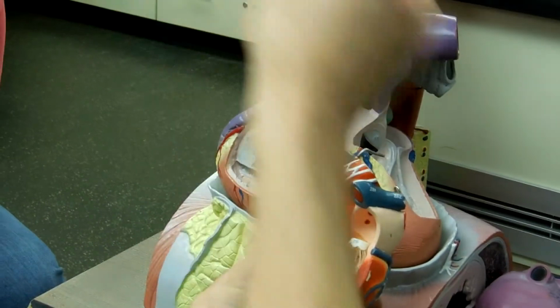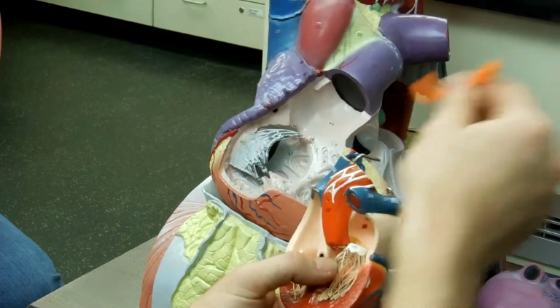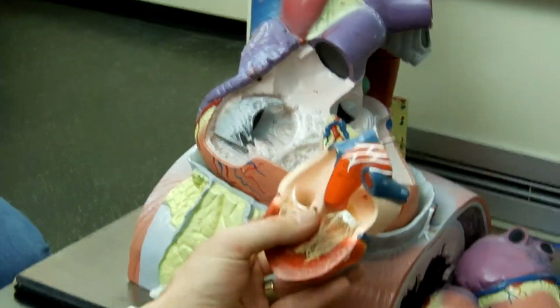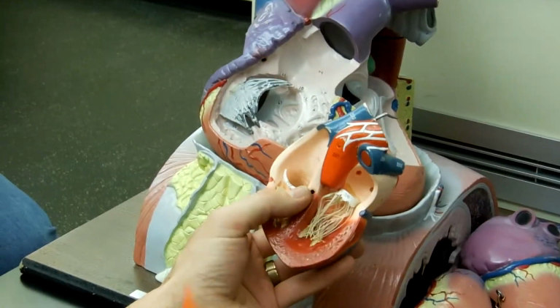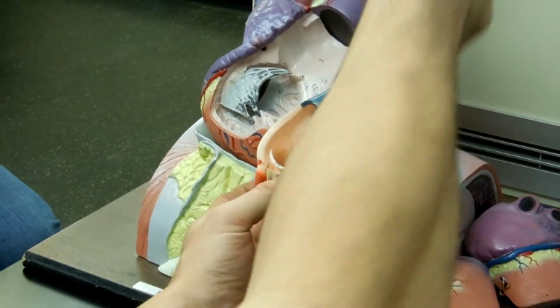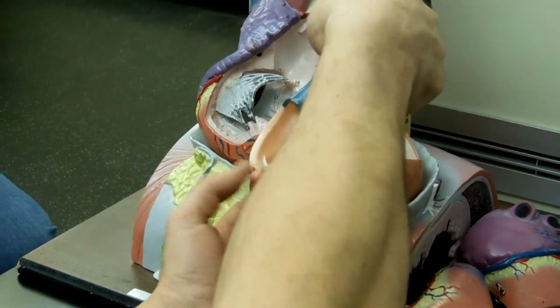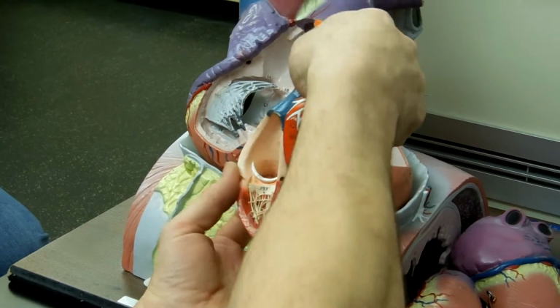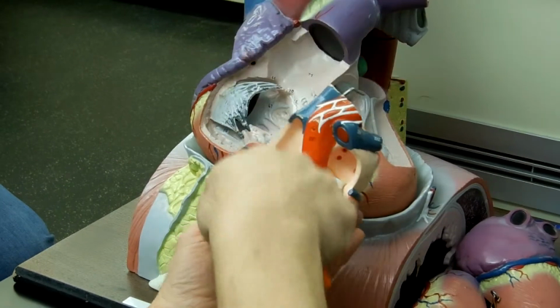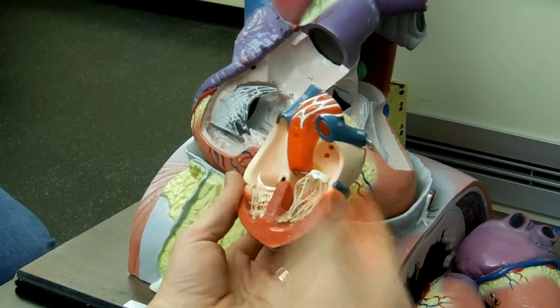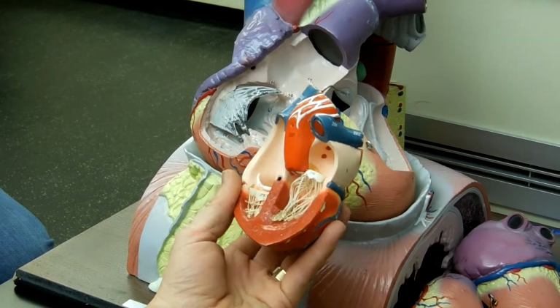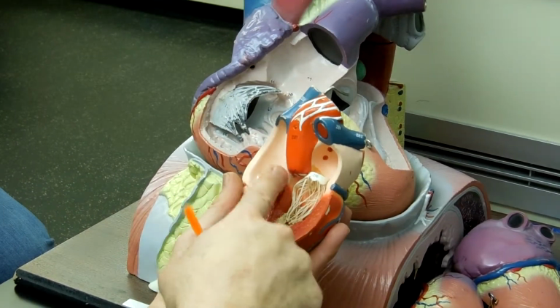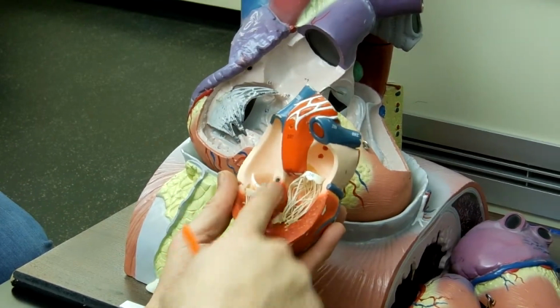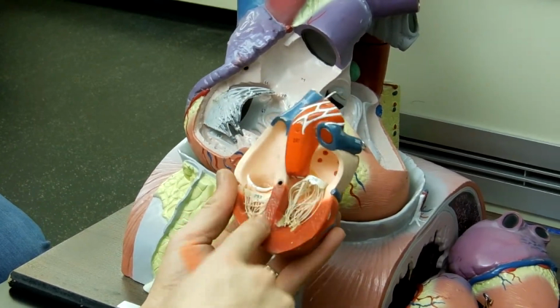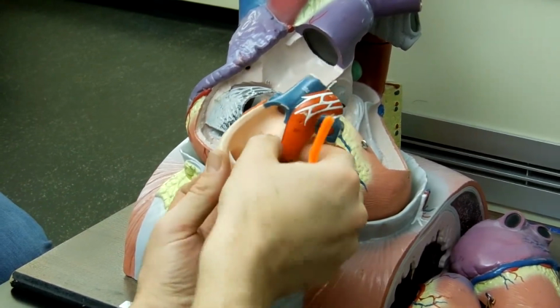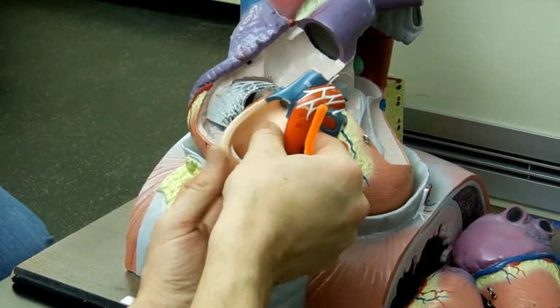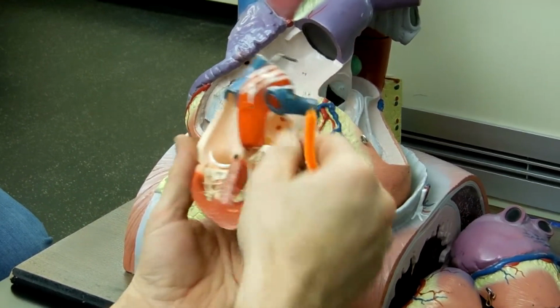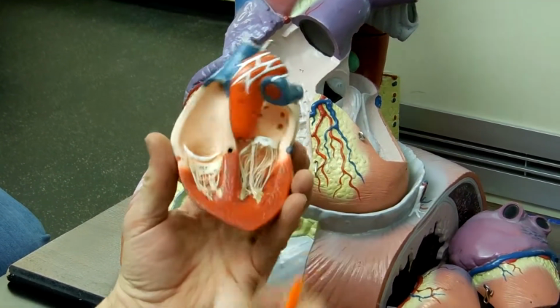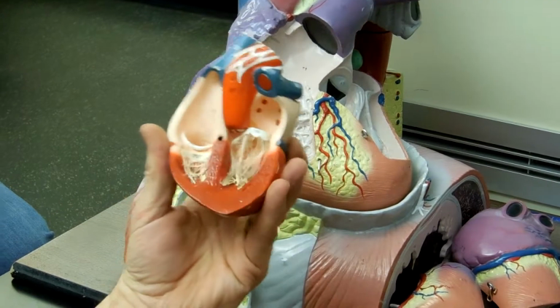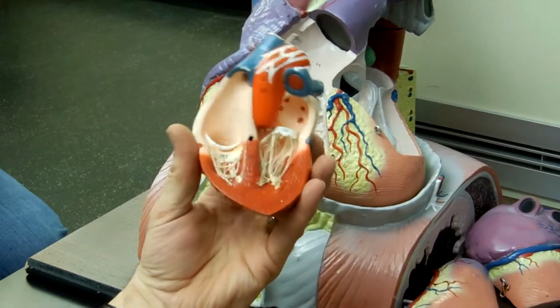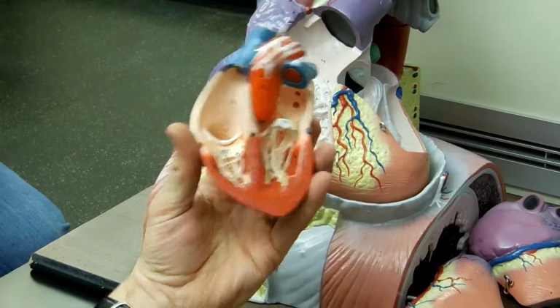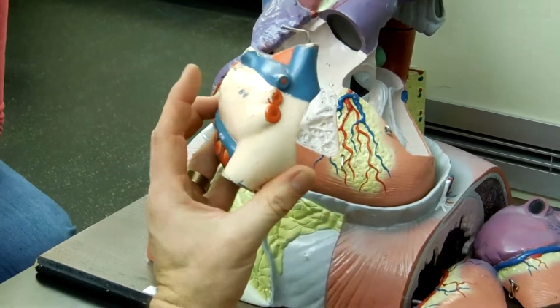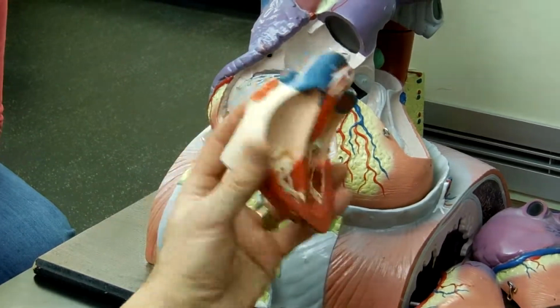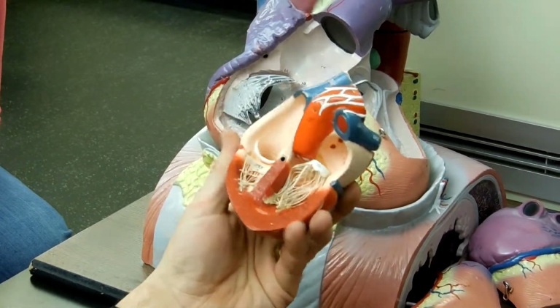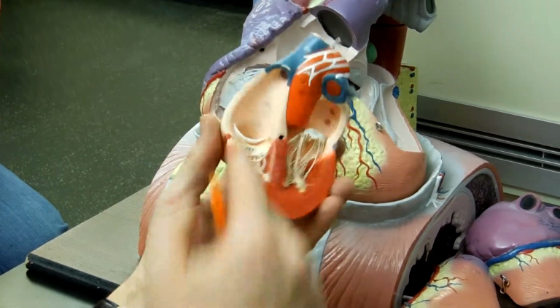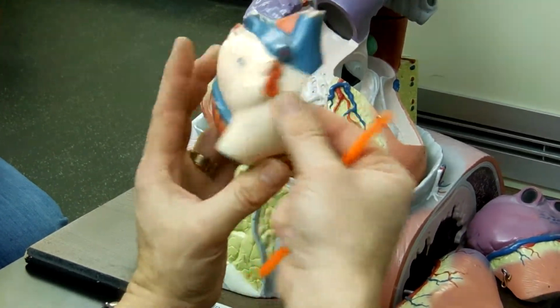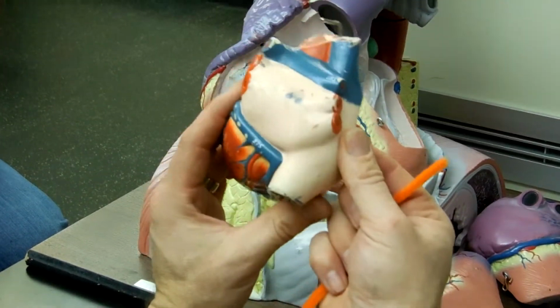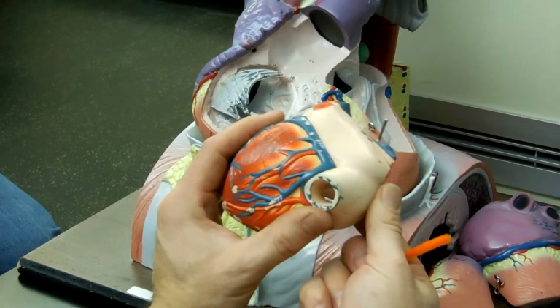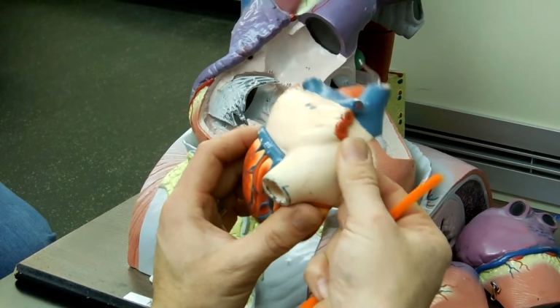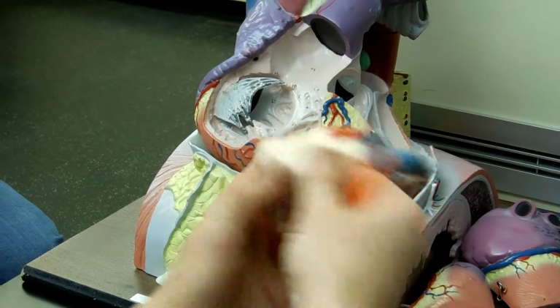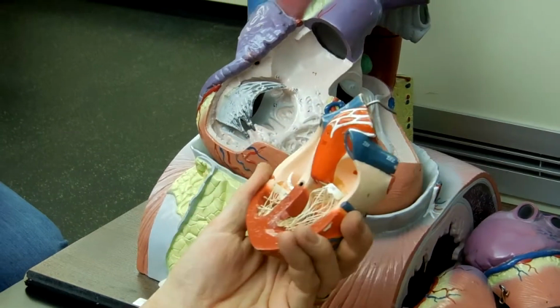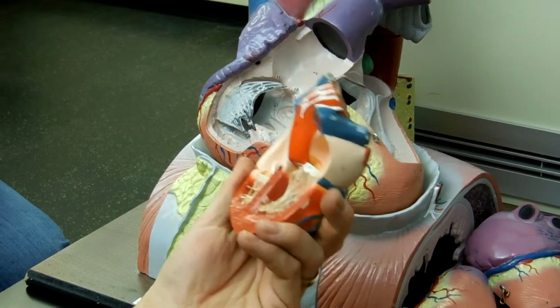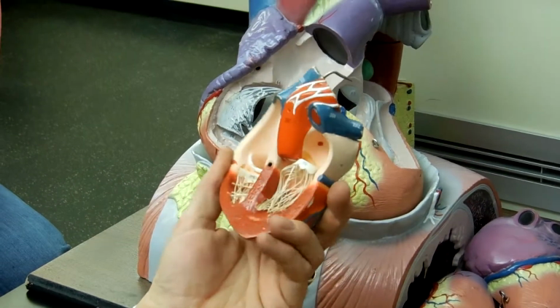Brachiocephalic will be first, all the way around to superior and inferior vena cava, back to here. Interventricular septum. Interatrial septum. And there is no foramen ovale or fossa ovalis on this model that I can see — maybe I left that out.